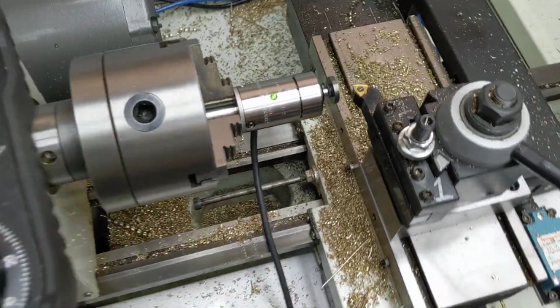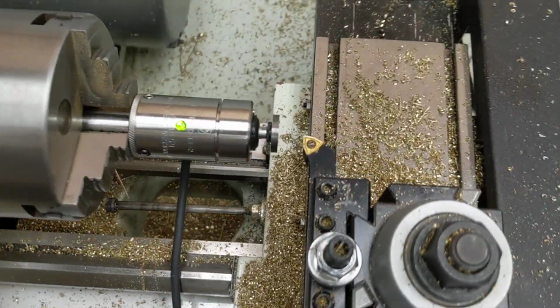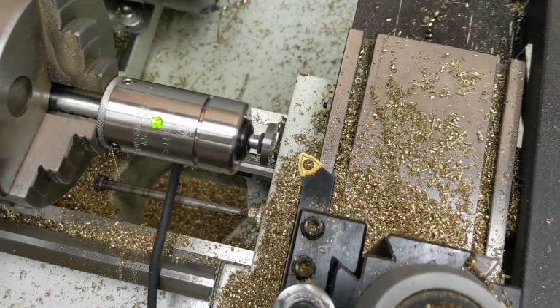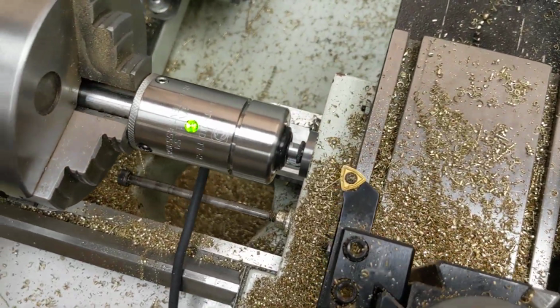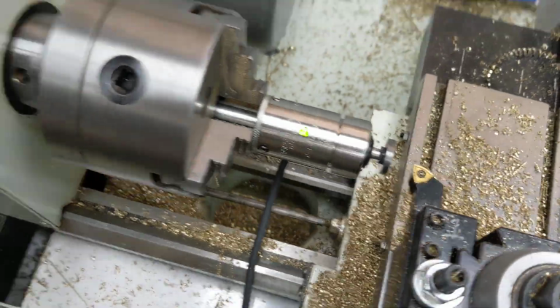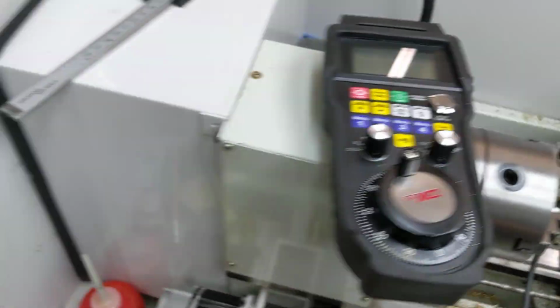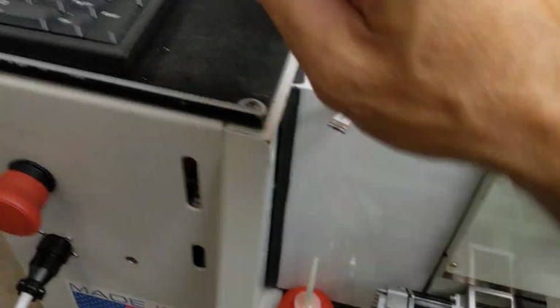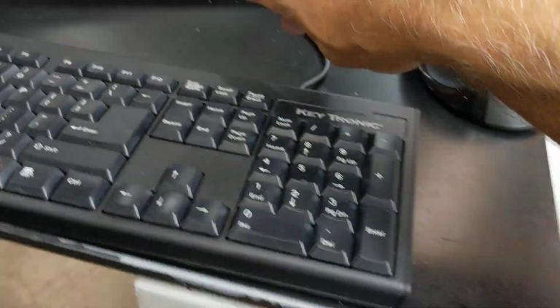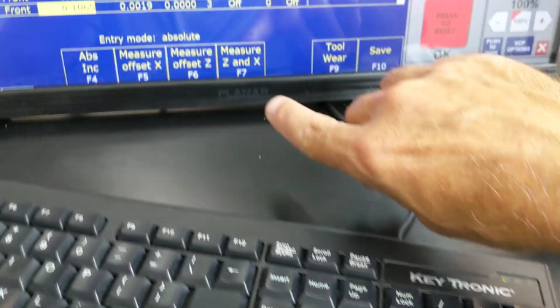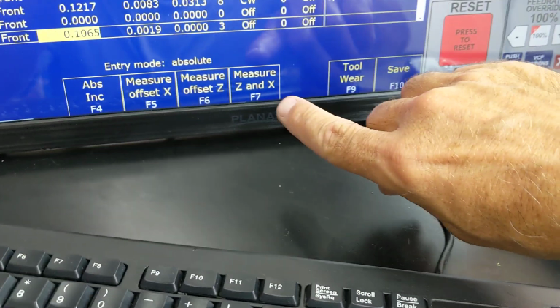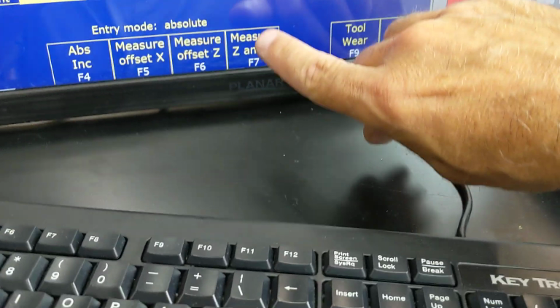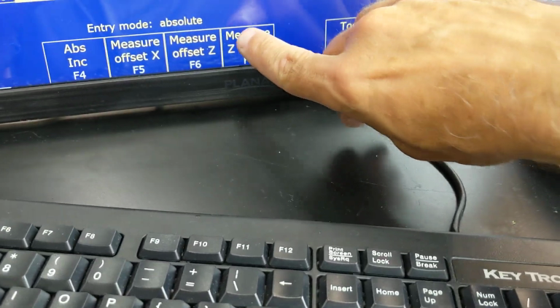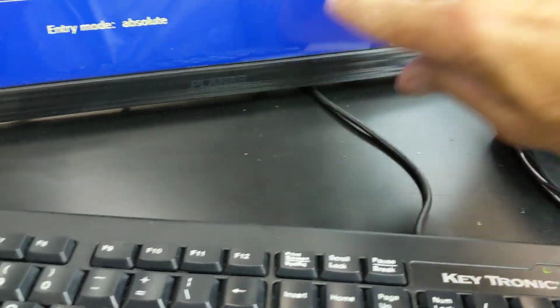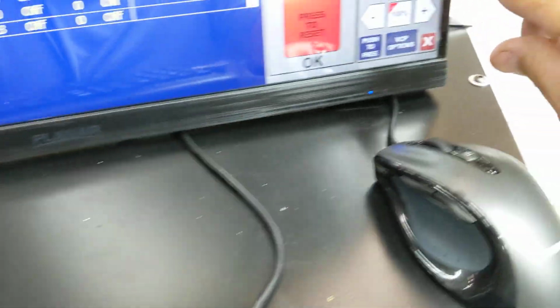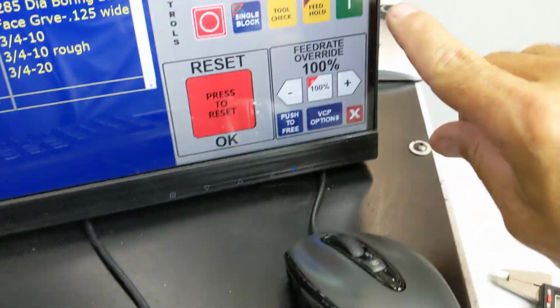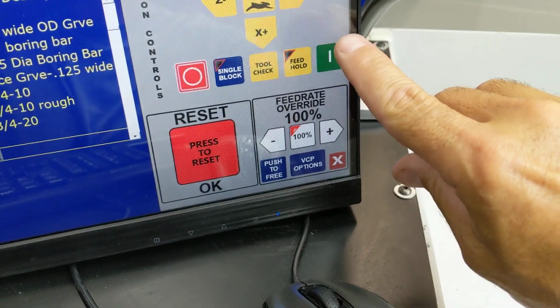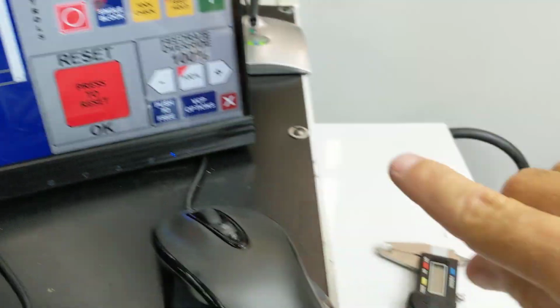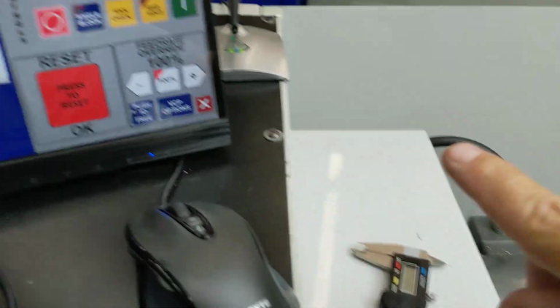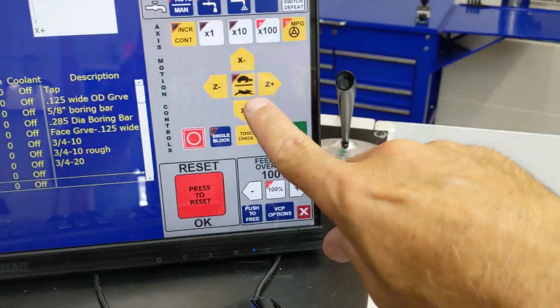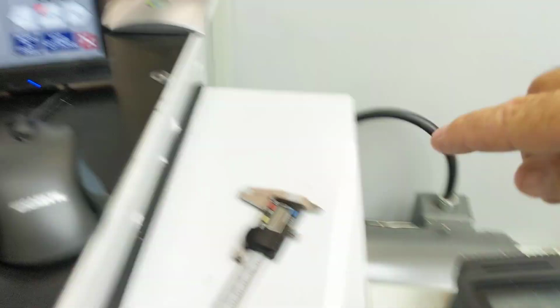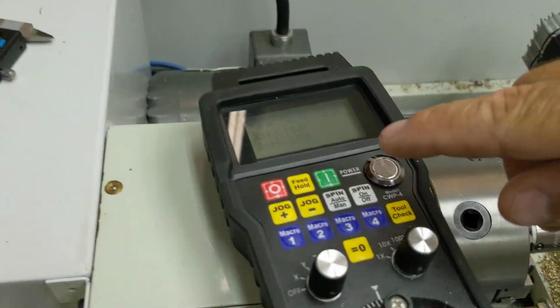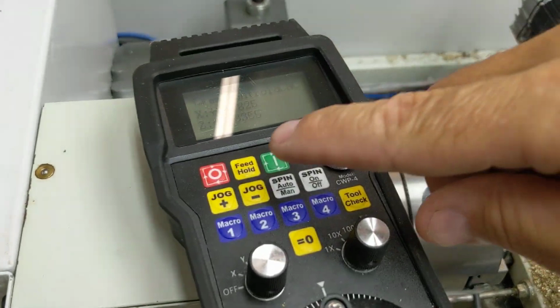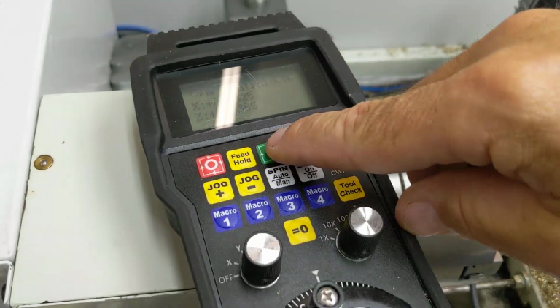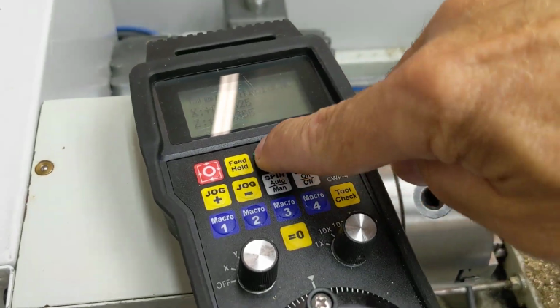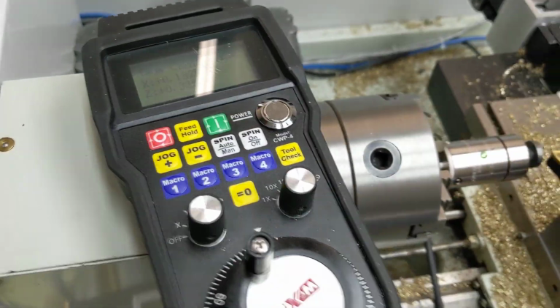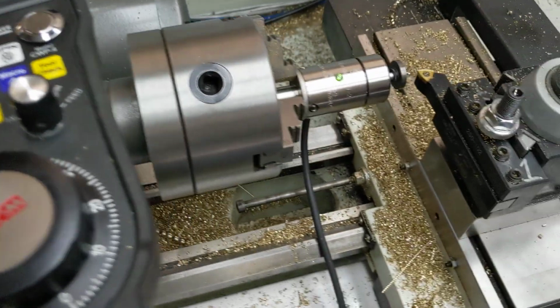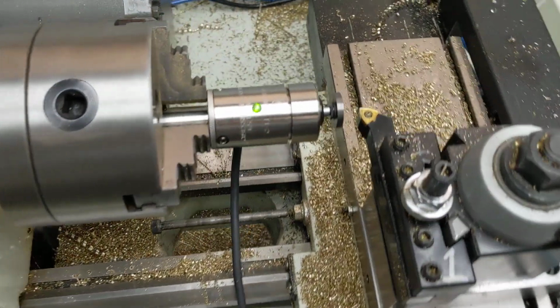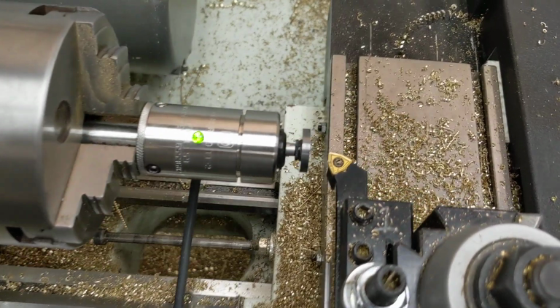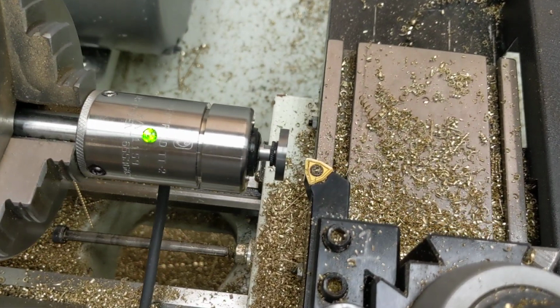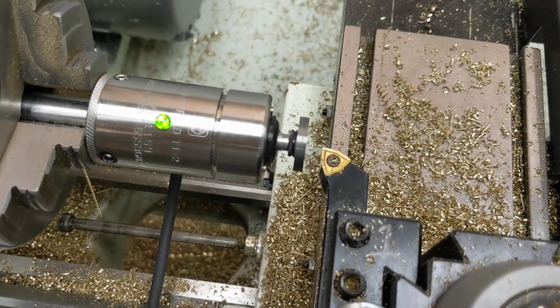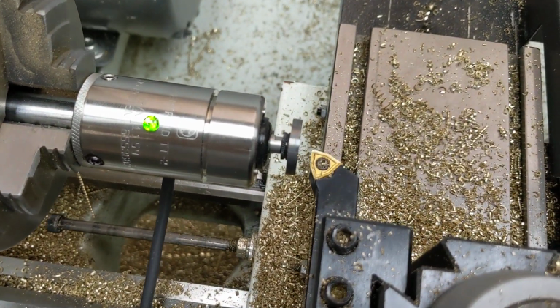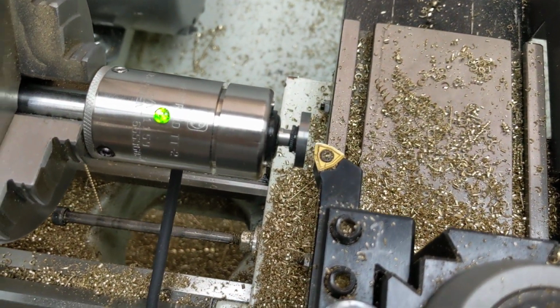So there we are lined up, ready to go. I'm going to press F7 — measure Z and X — and then cycle start. You can hit the cycle start on the VCP or down here on the MPG, and the automatic probing cycle will begin.